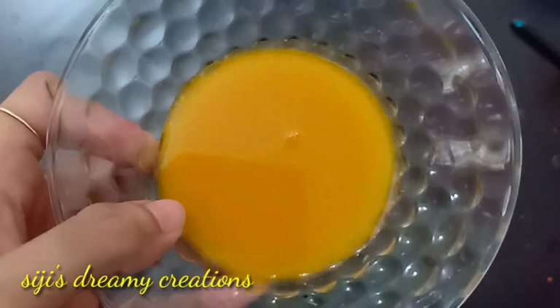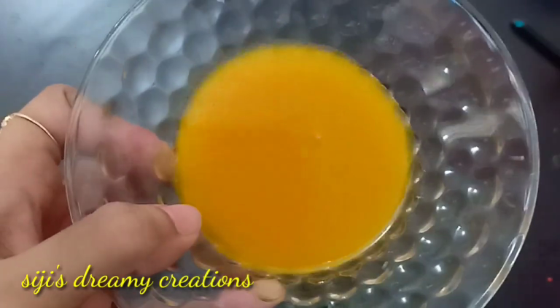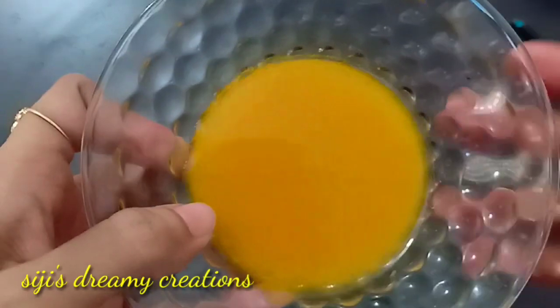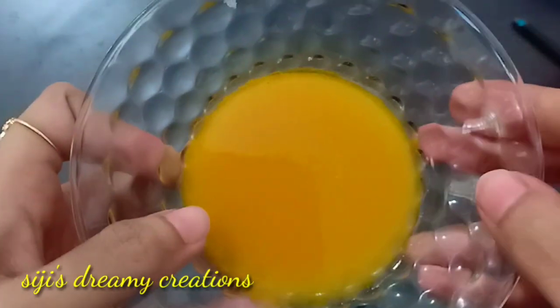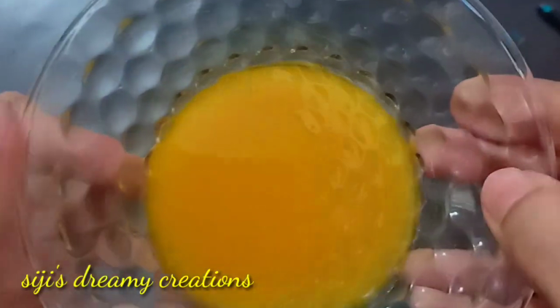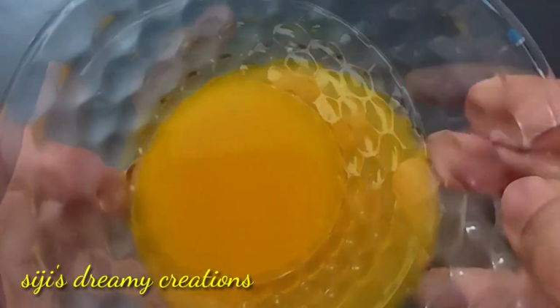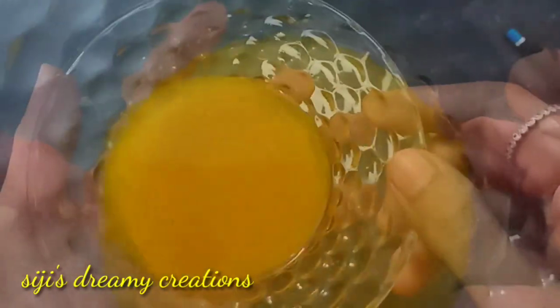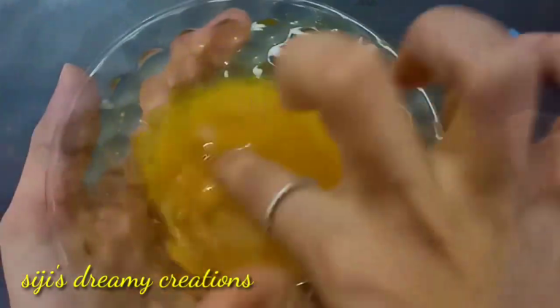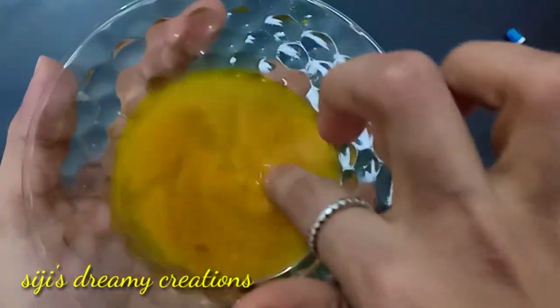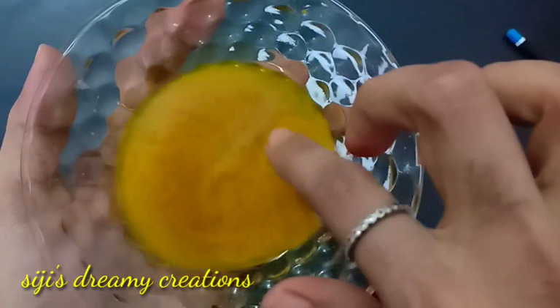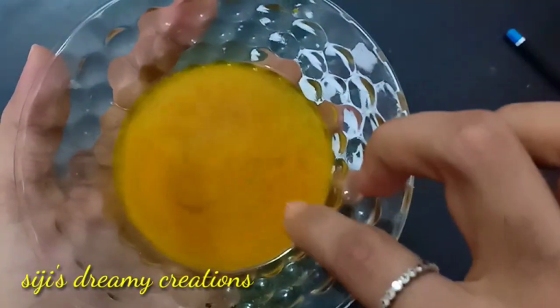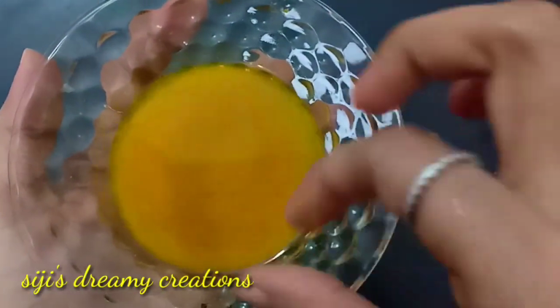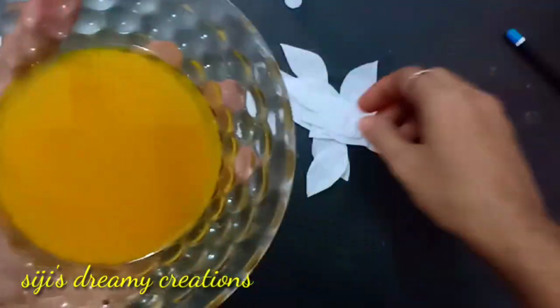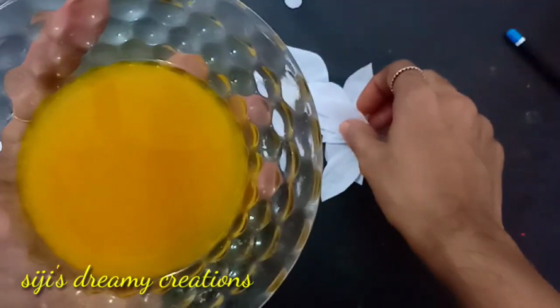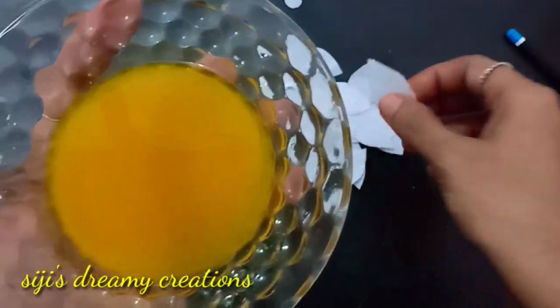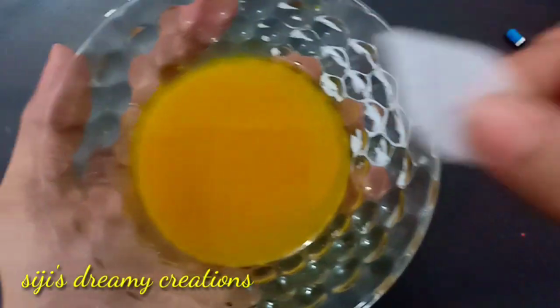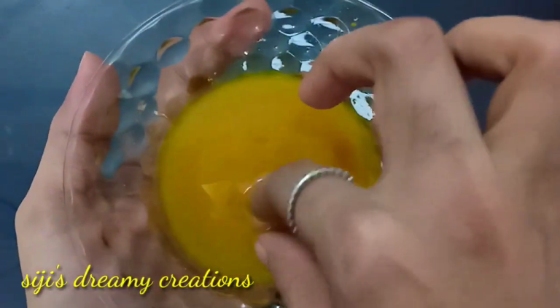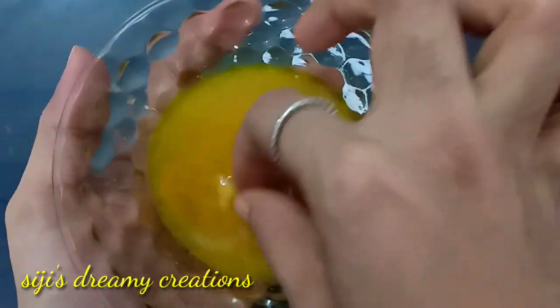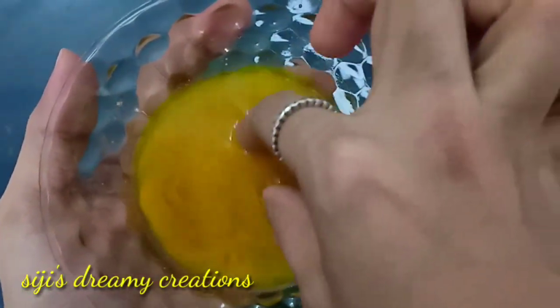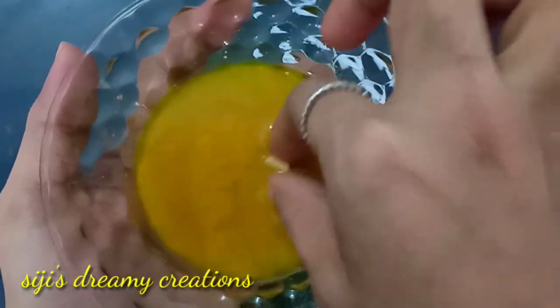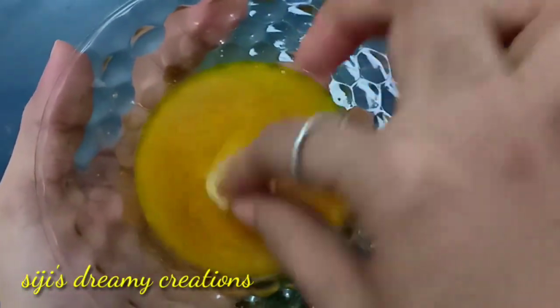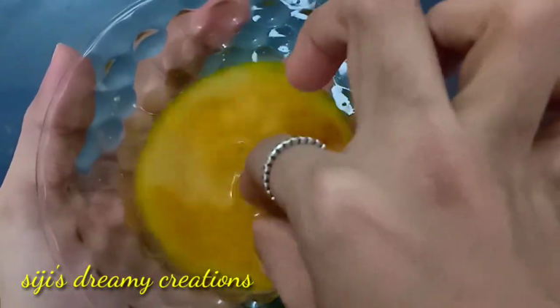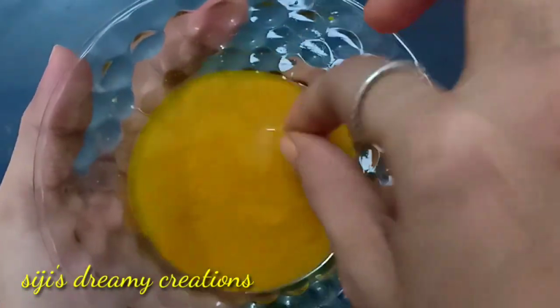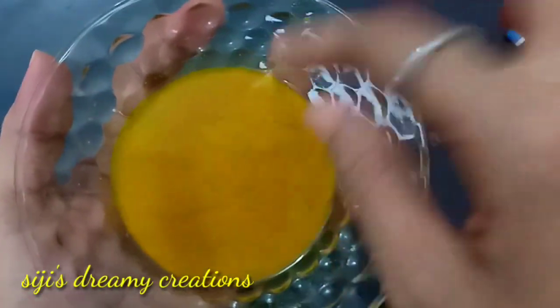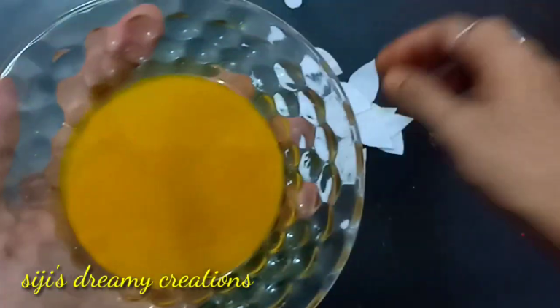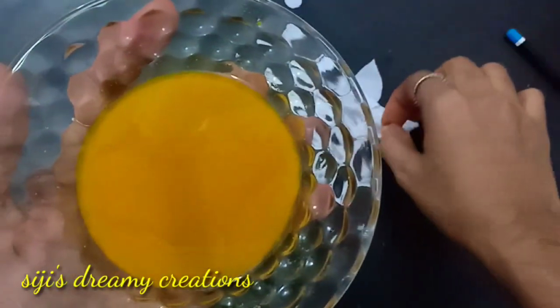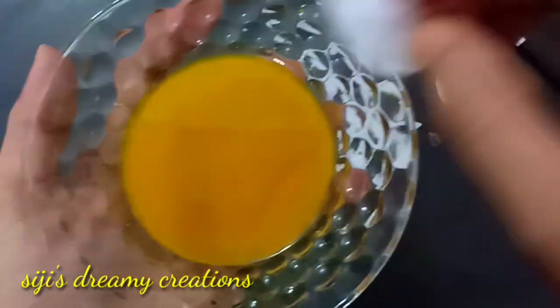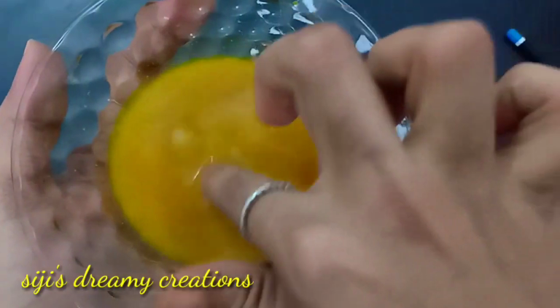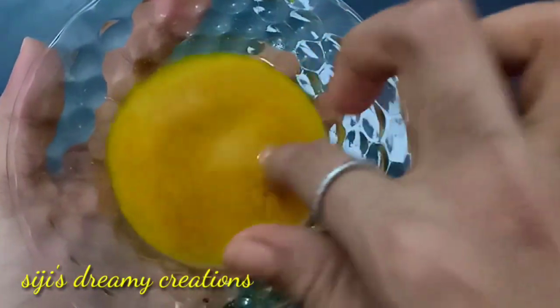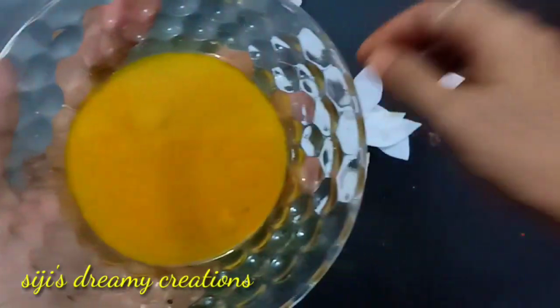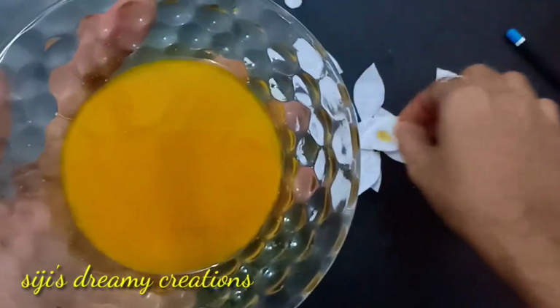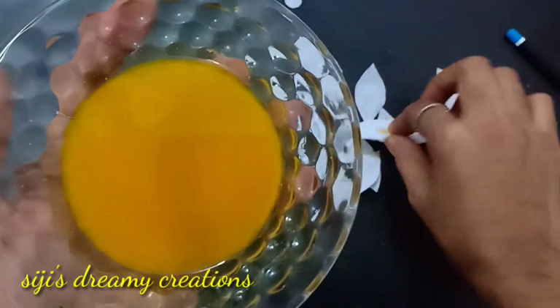We will put the color in the petals and apply it. All the petals are placed here. We will put the paint on and use the craft.